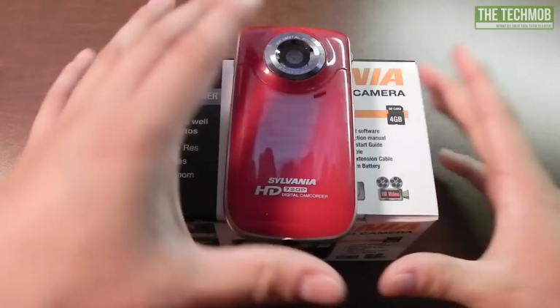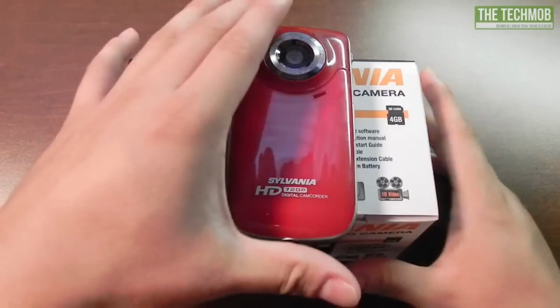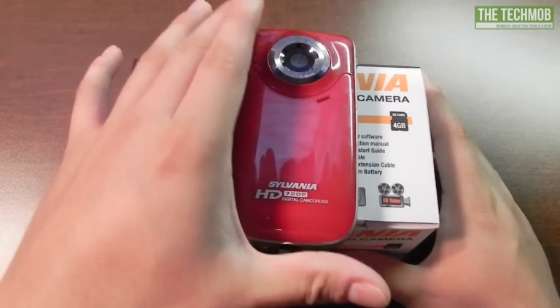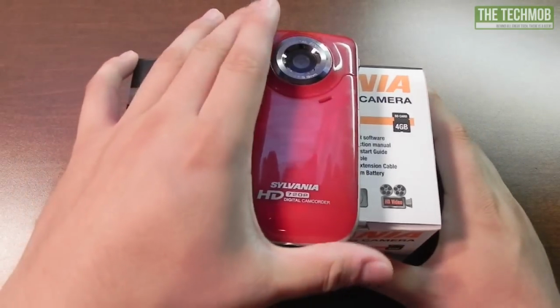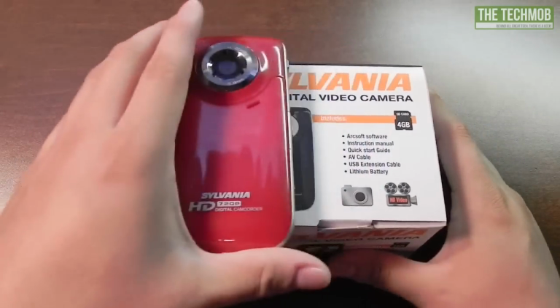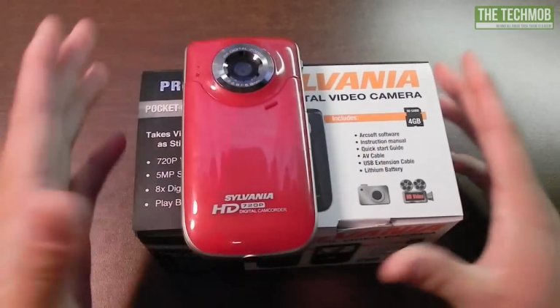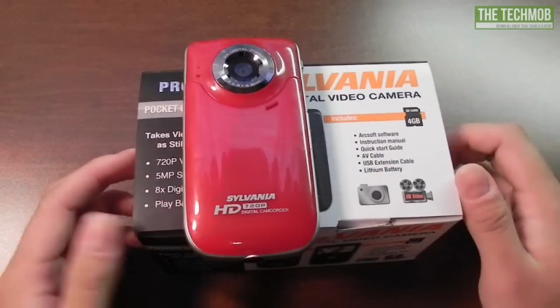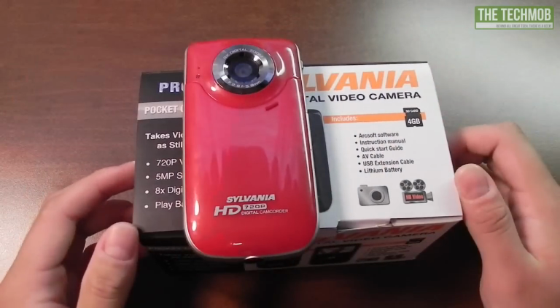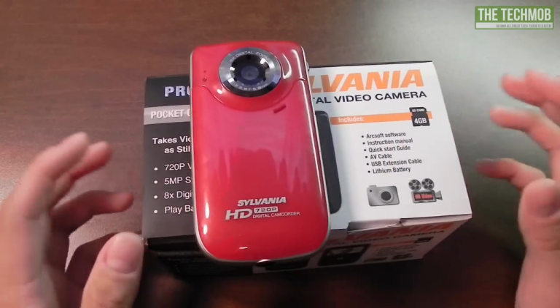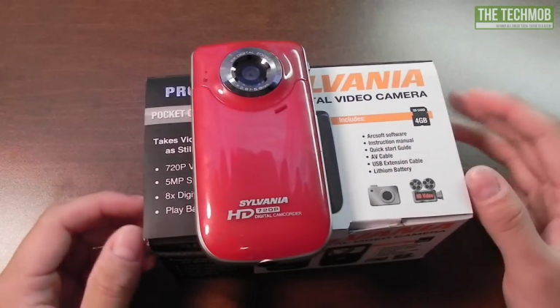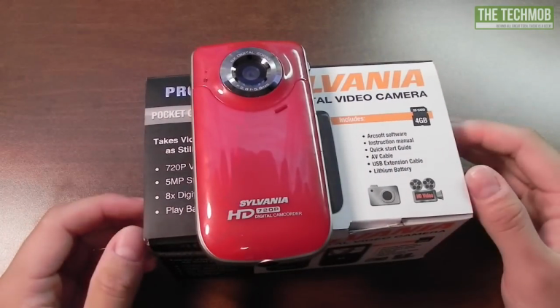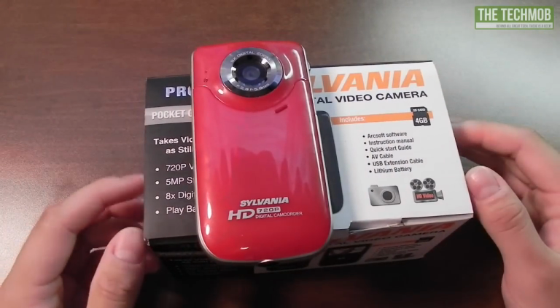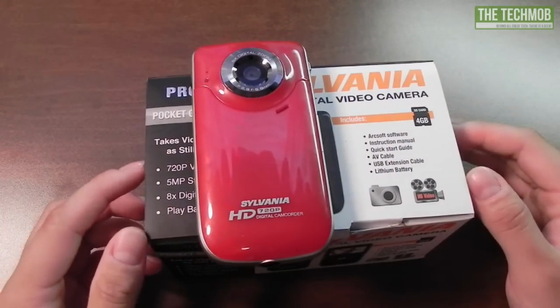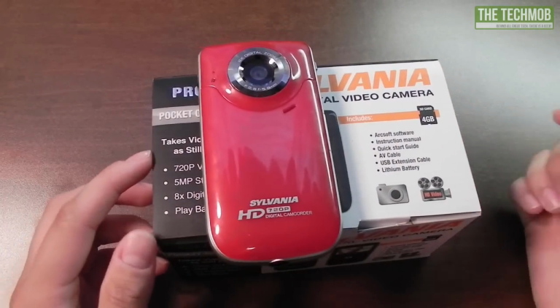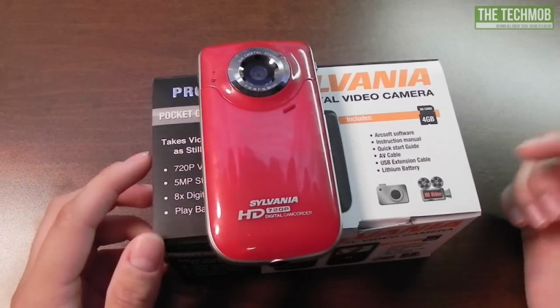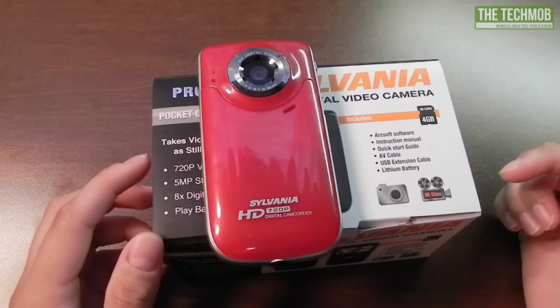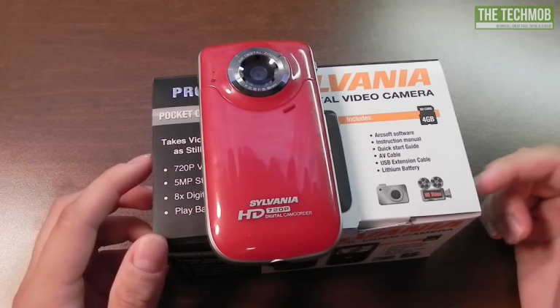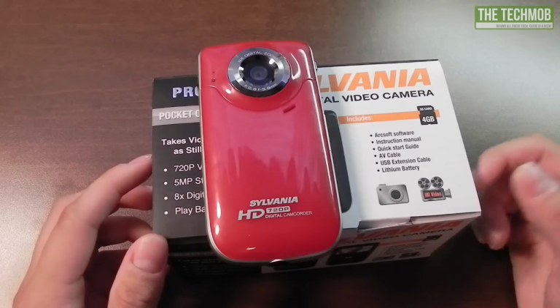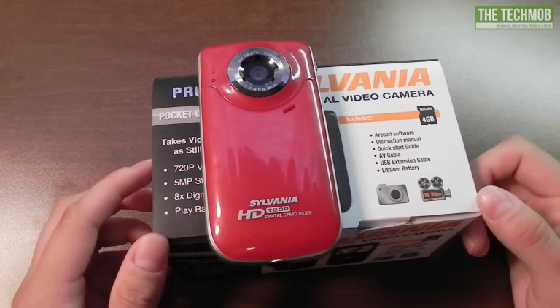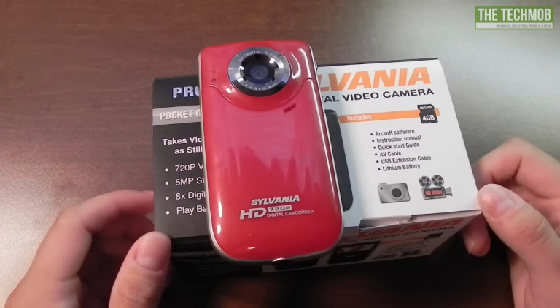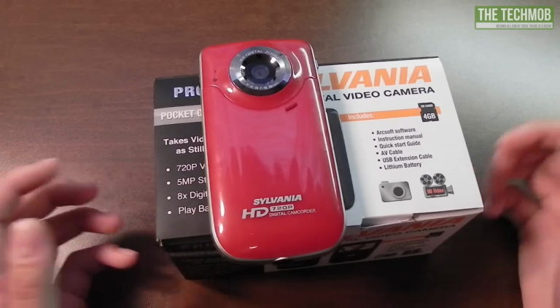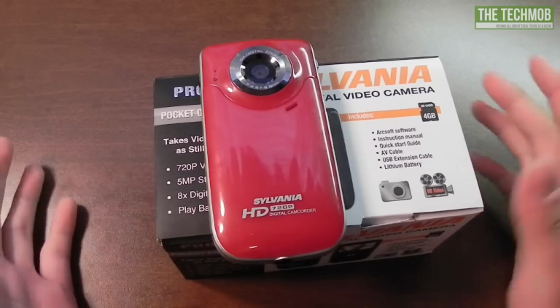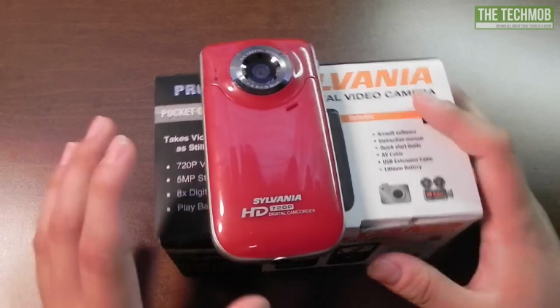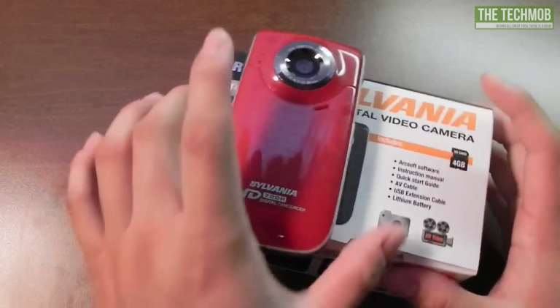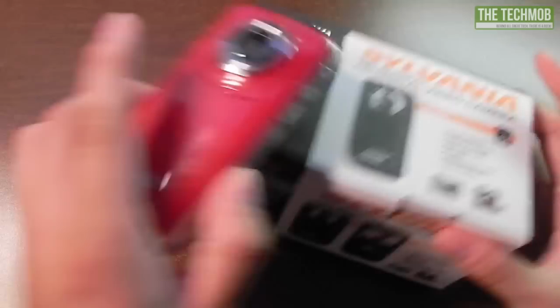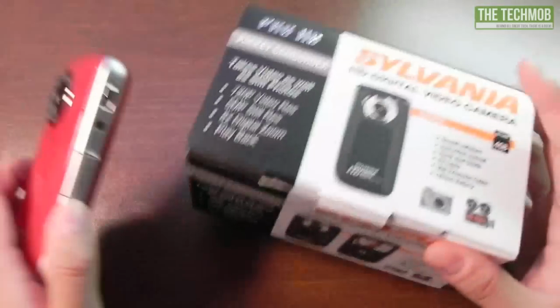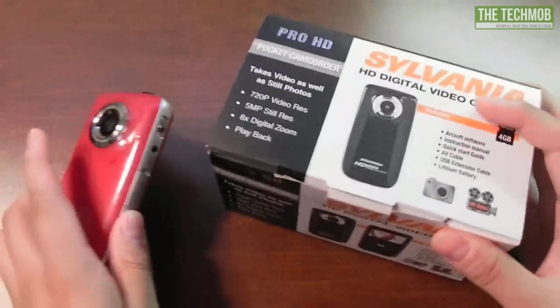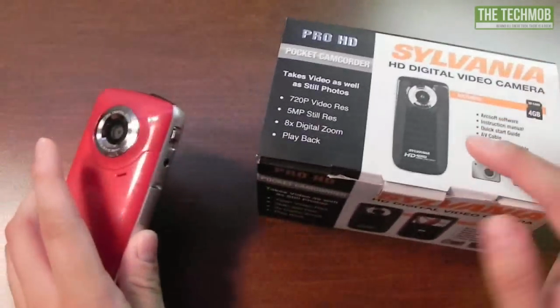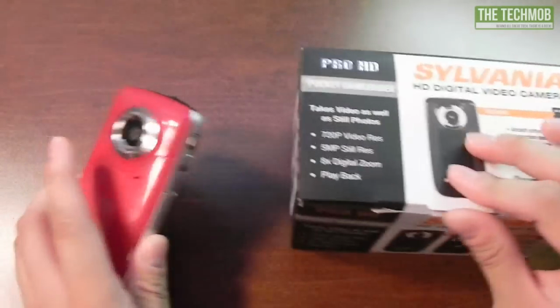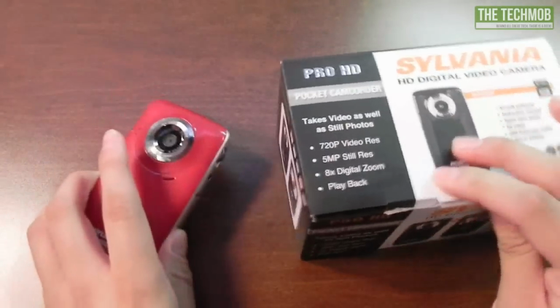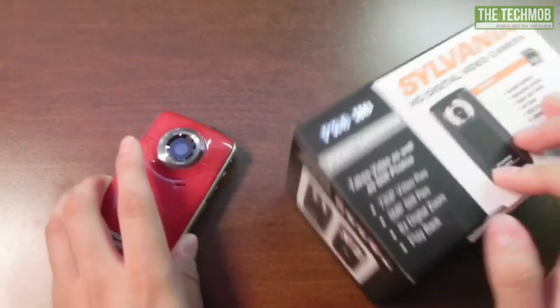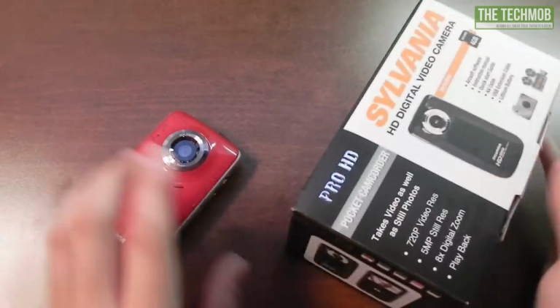I've already done an unboxing of this camera. If you'd like to see that, you can go ahead and click on the video link down below in the description. I'm not going to go over the contents of the box again.